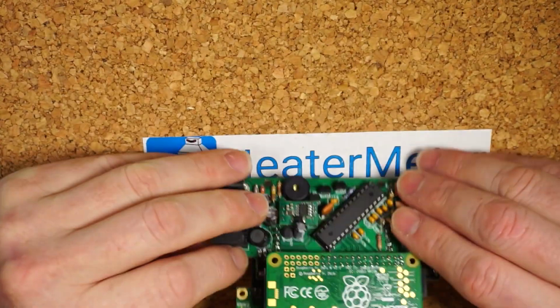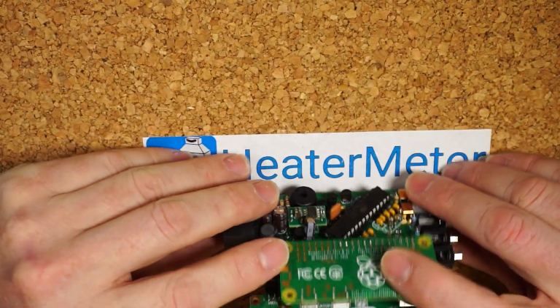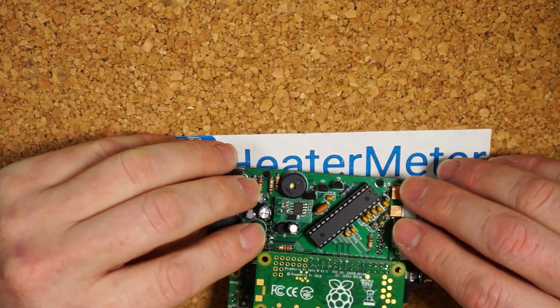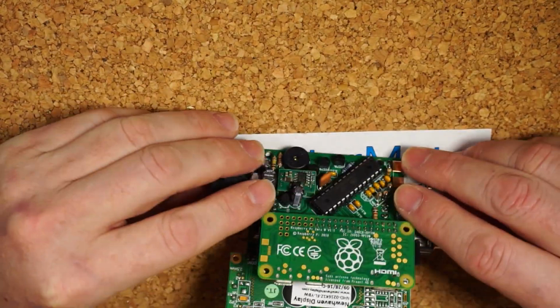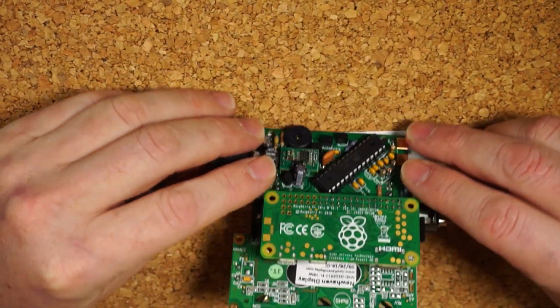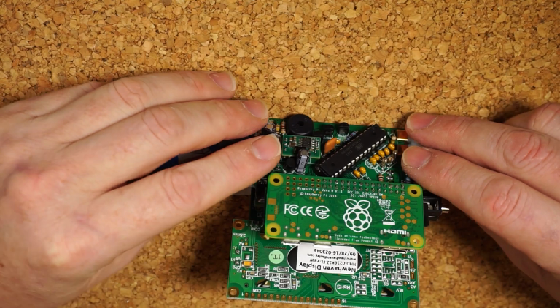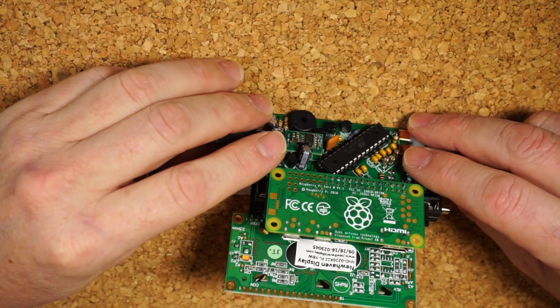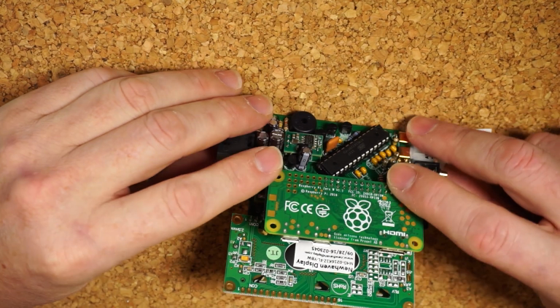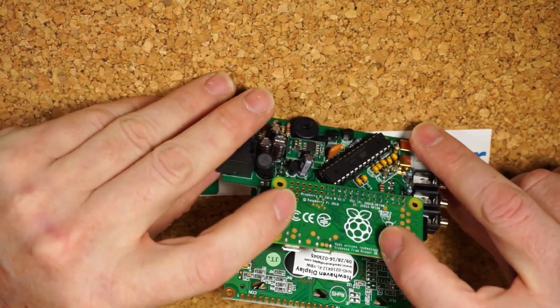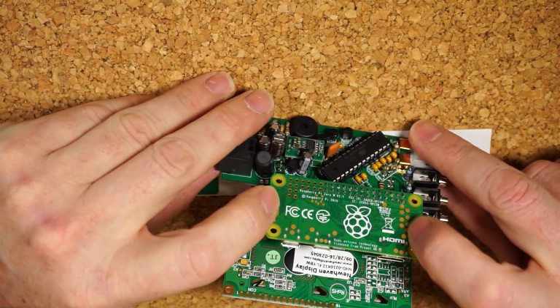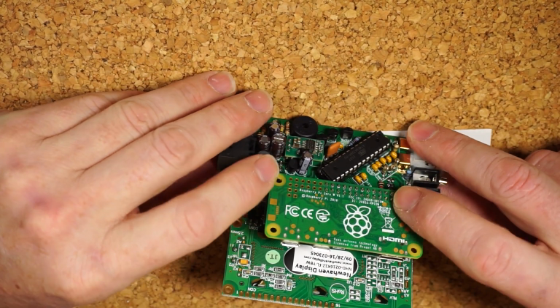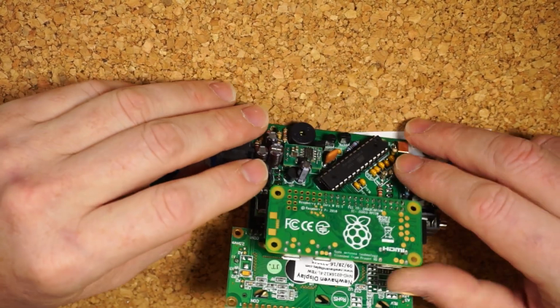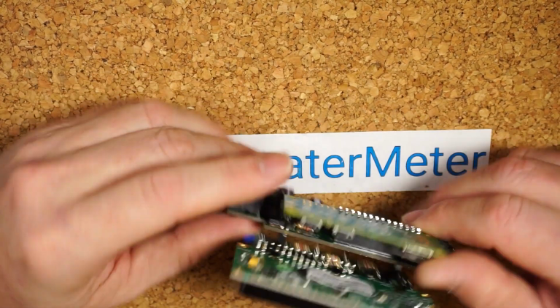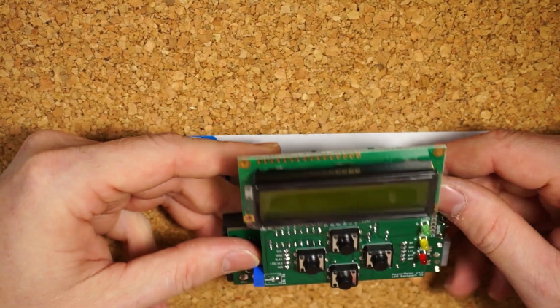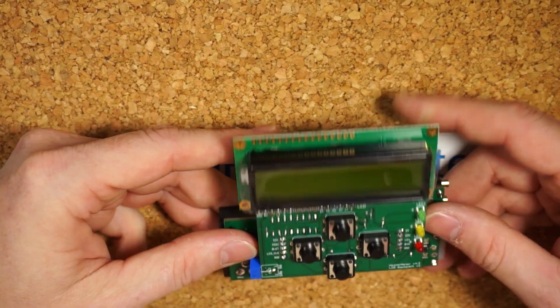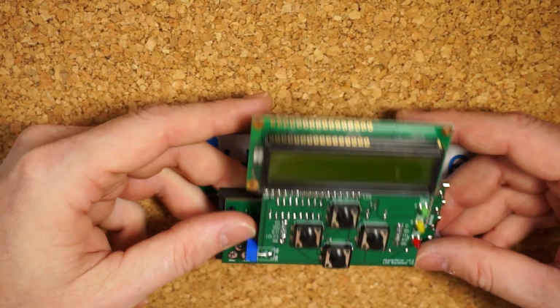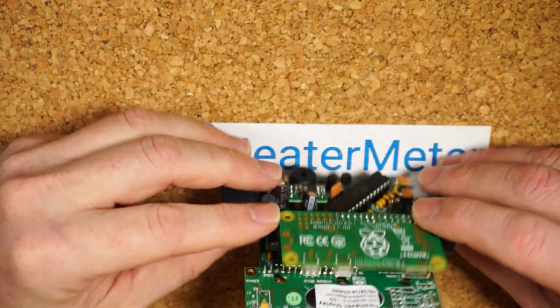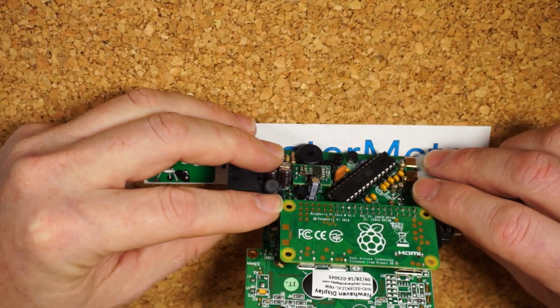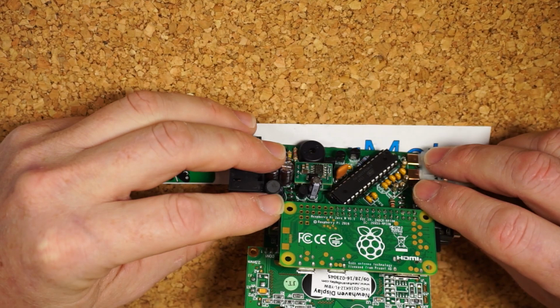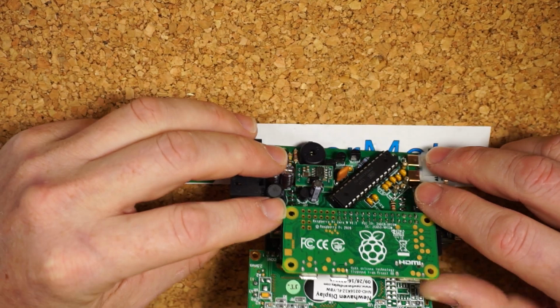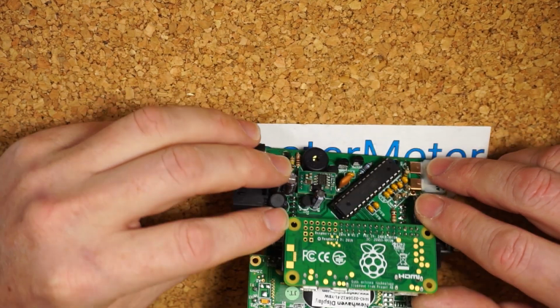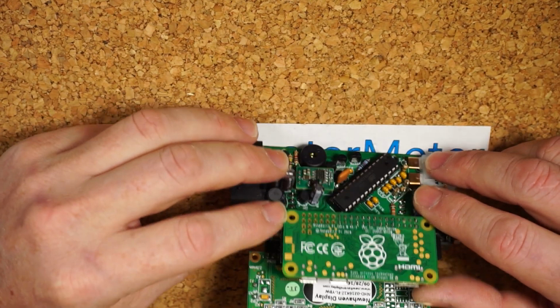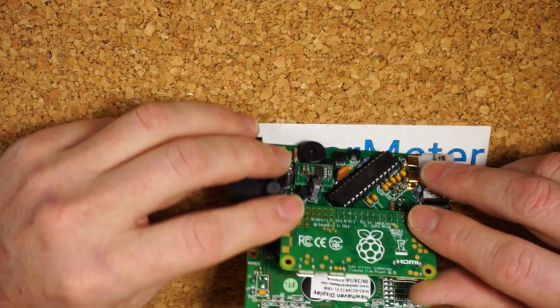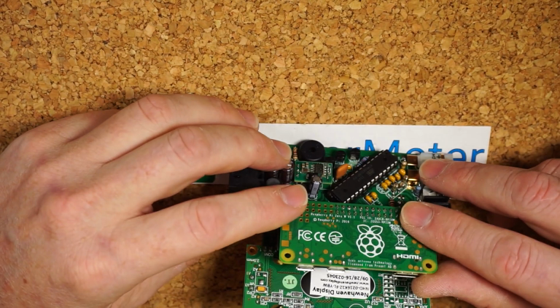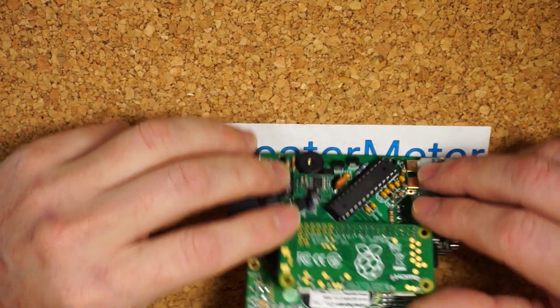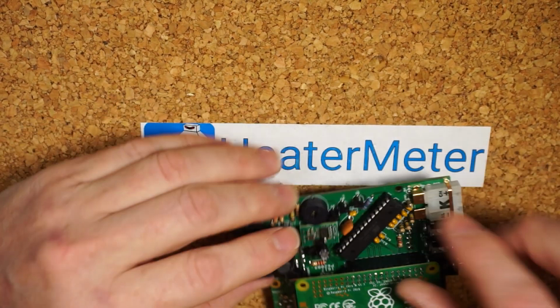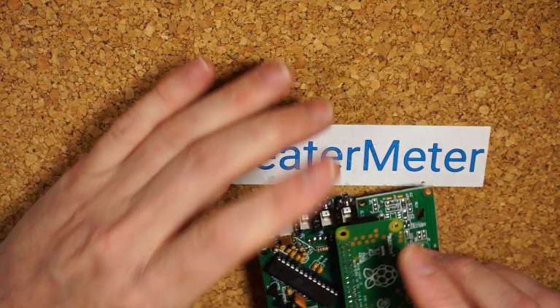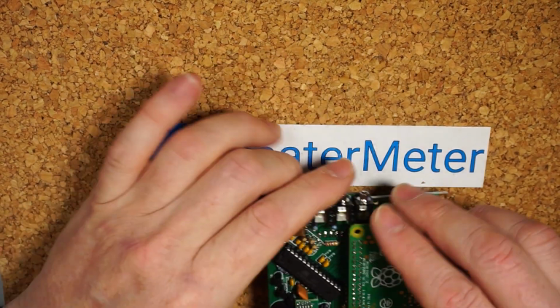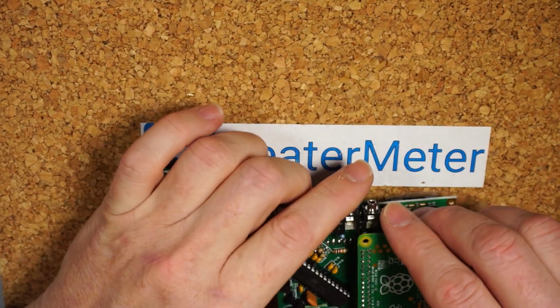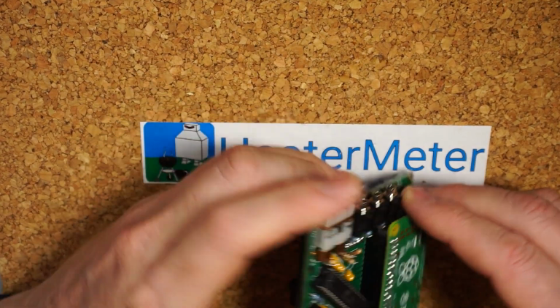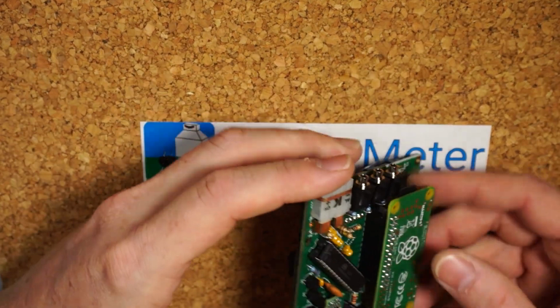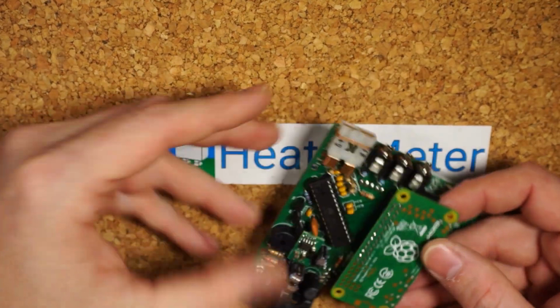It takes about the same amount of time with the Pi Zero. This is a Pi Zero W with the Wi-Fi built in, so it's nice and compact. It takes about a minute from the first boot up for this to flash.